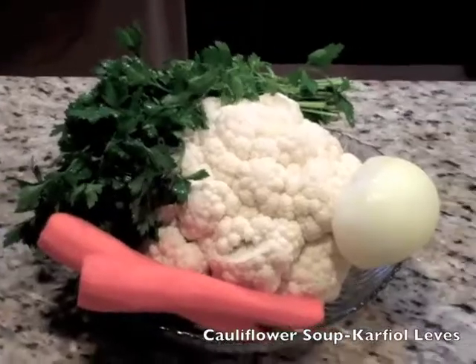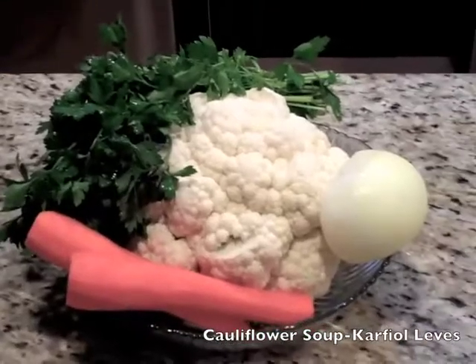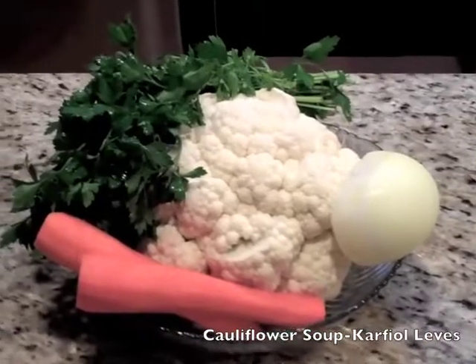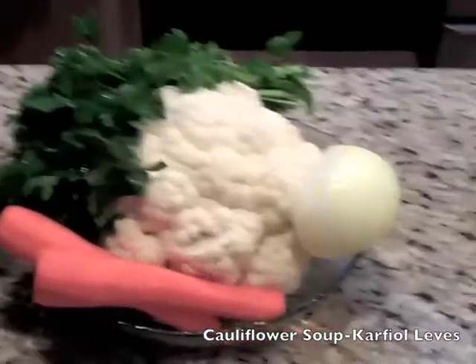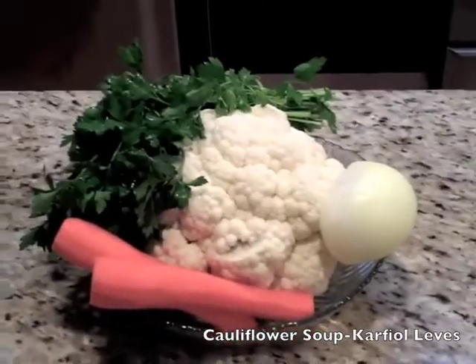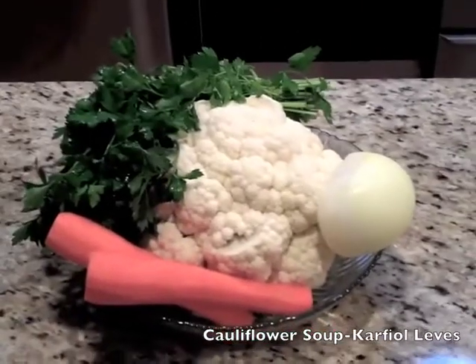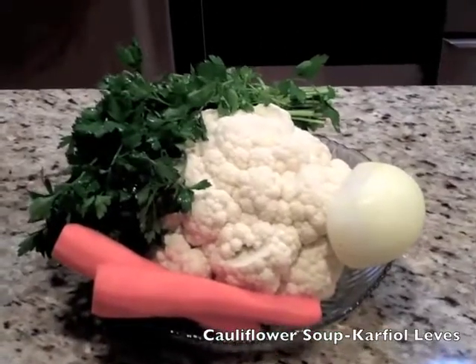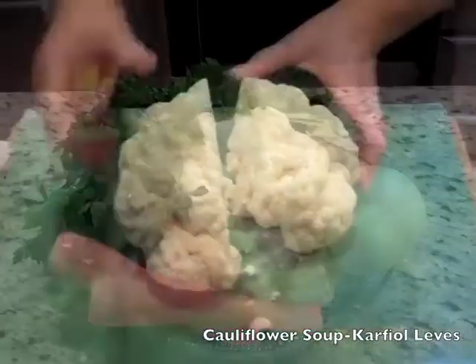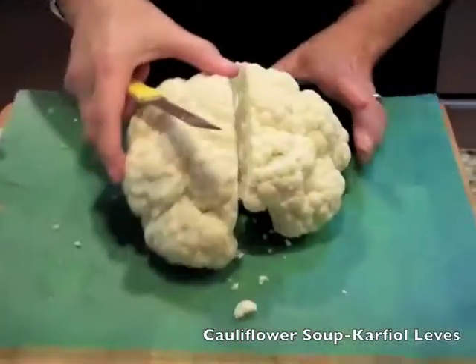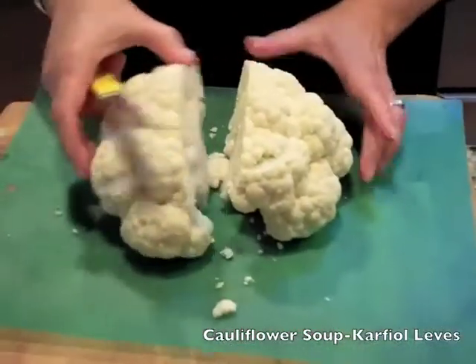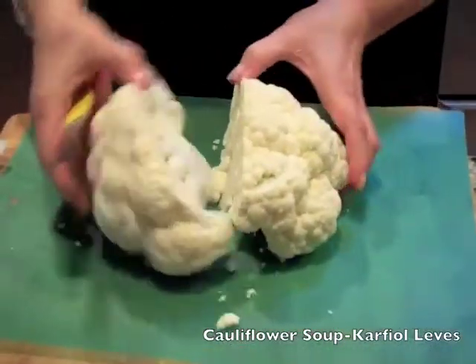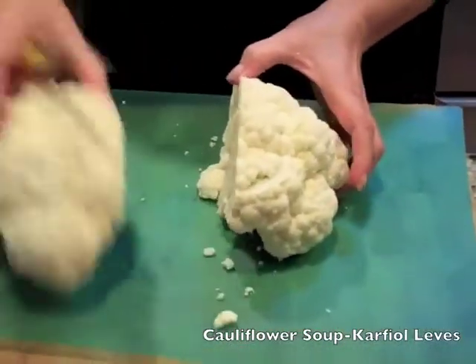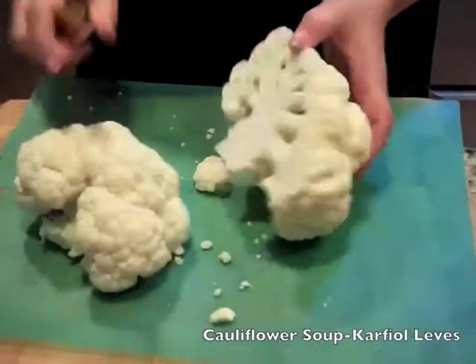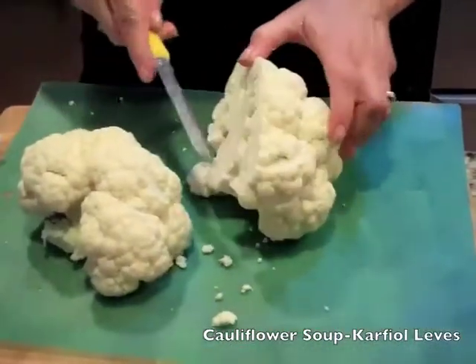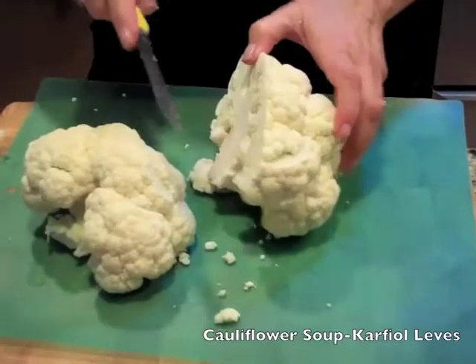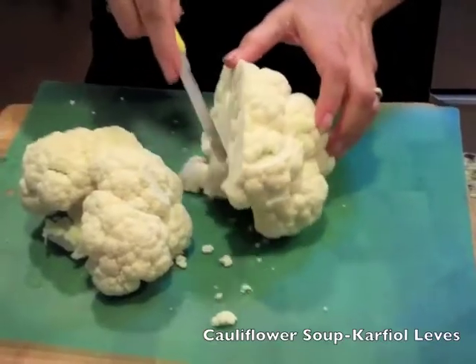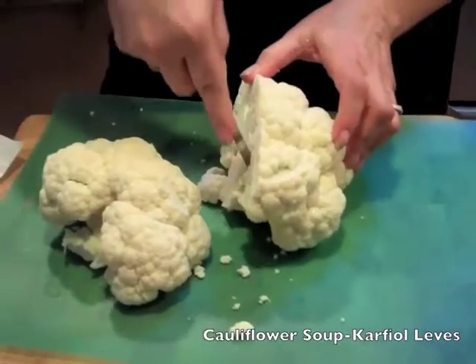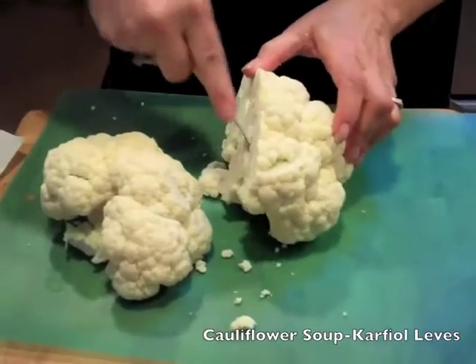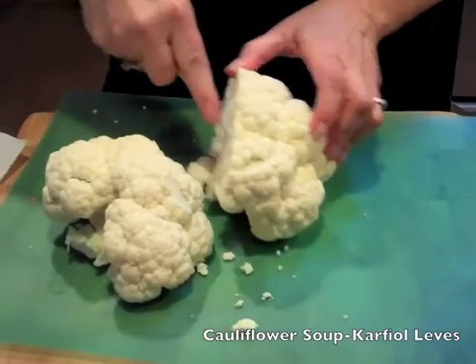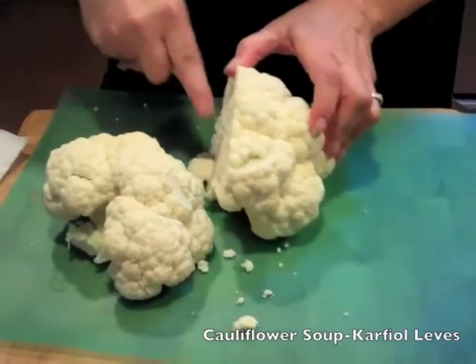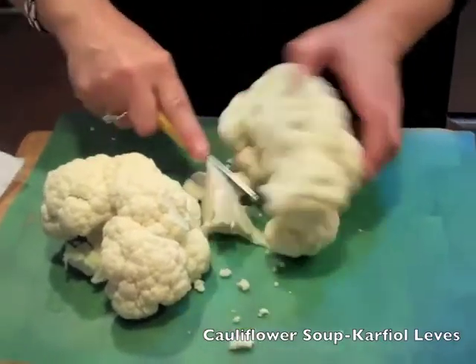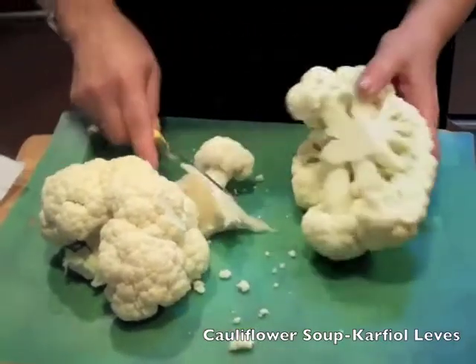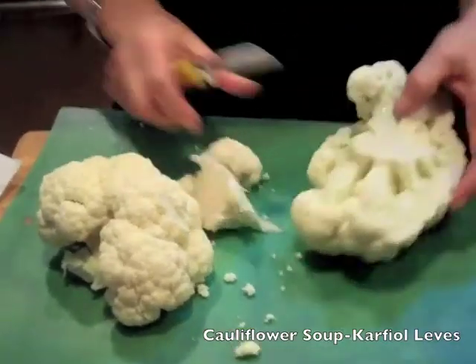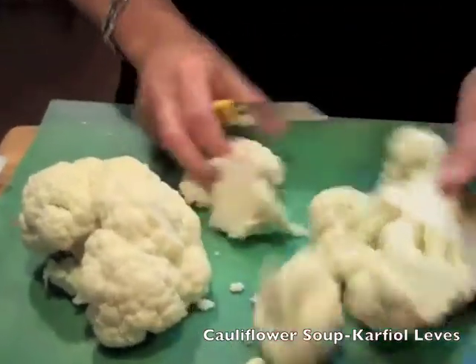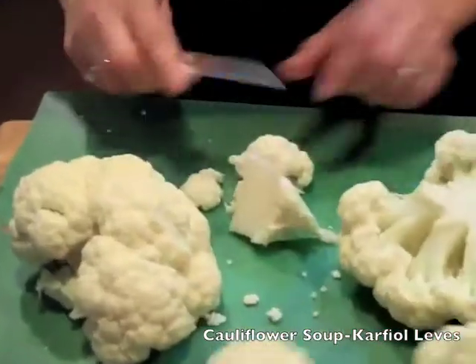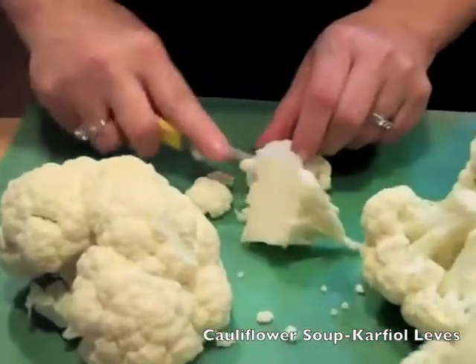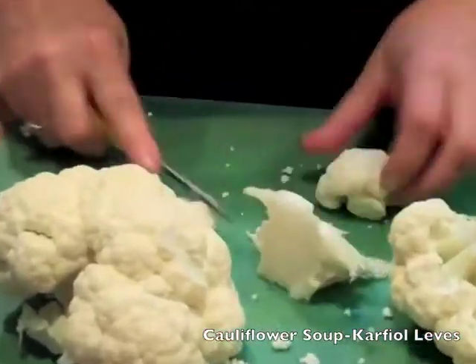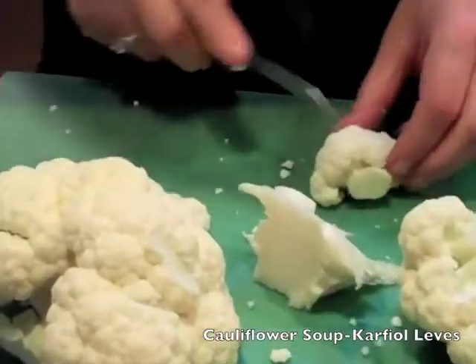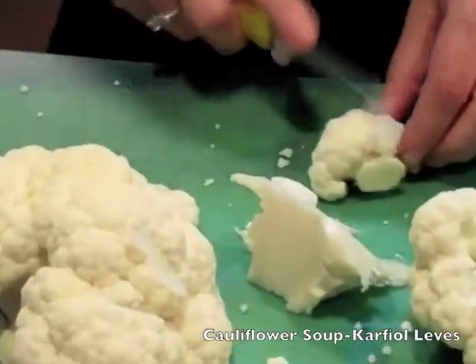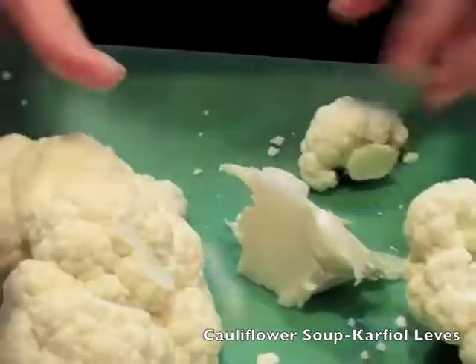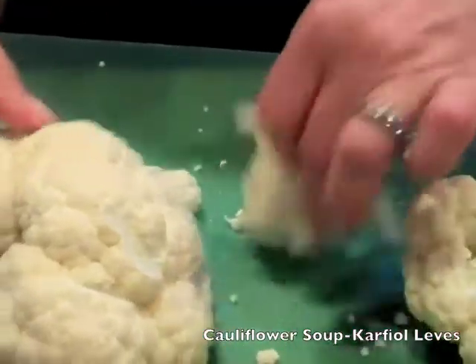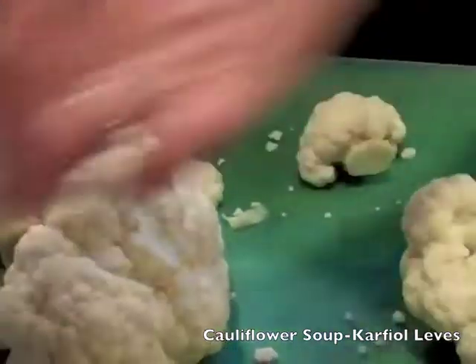Today you can see how I make the cauliflower soup. It's a delicious soup and you can make it very easily — you can see how I am slicing it.